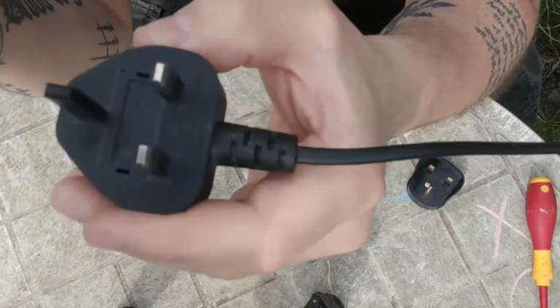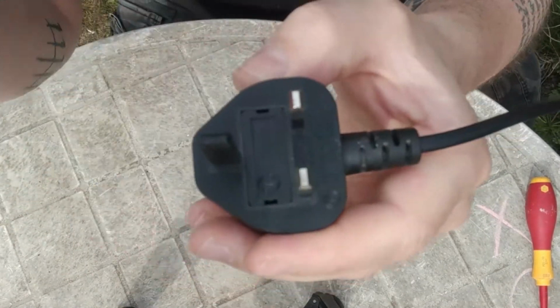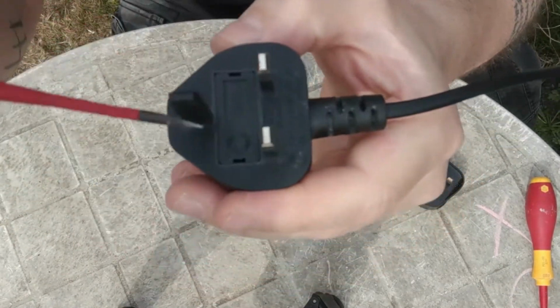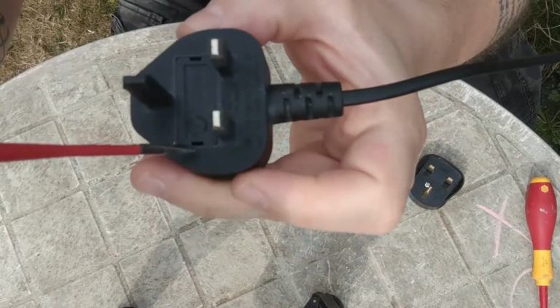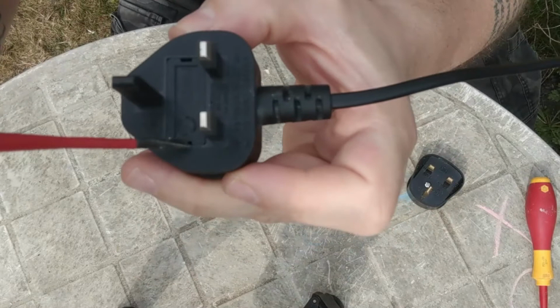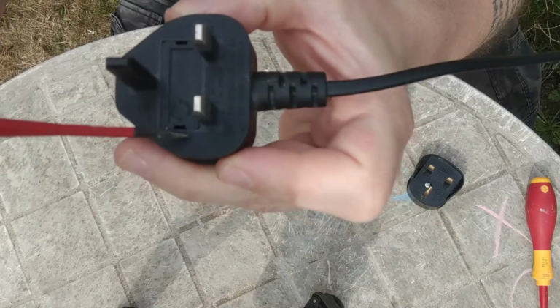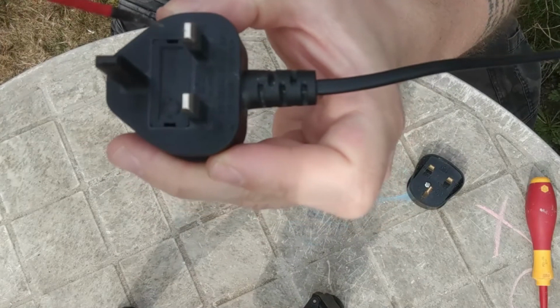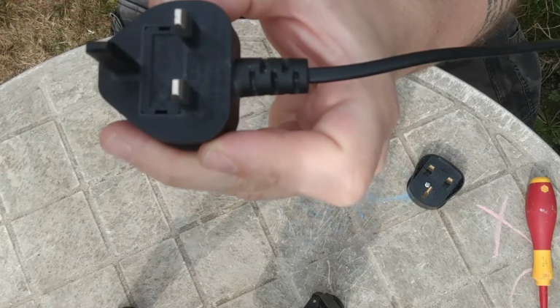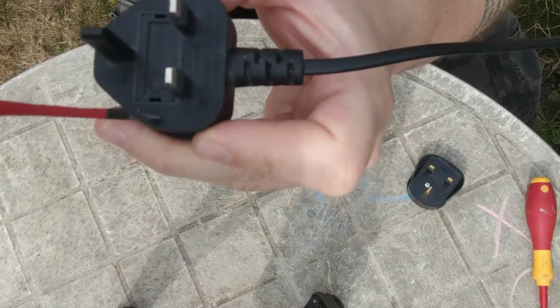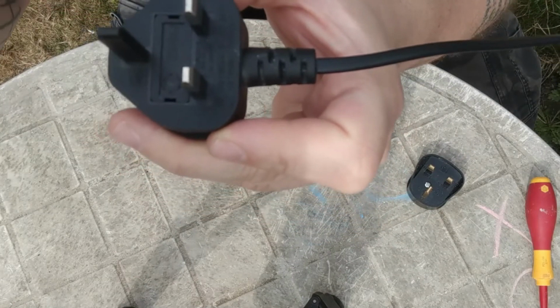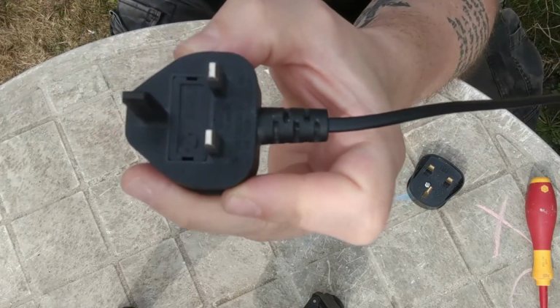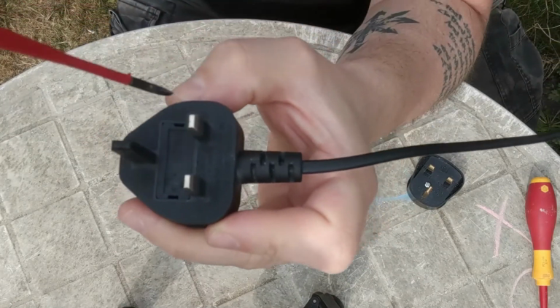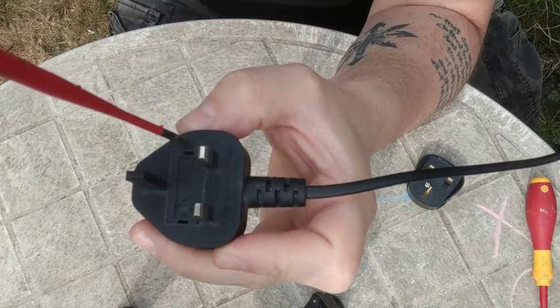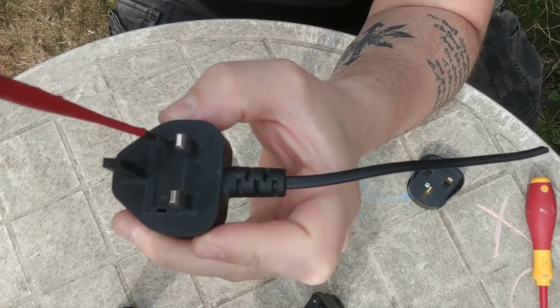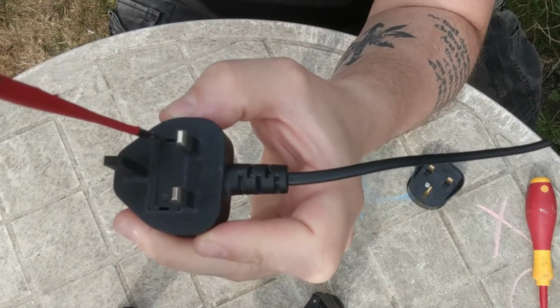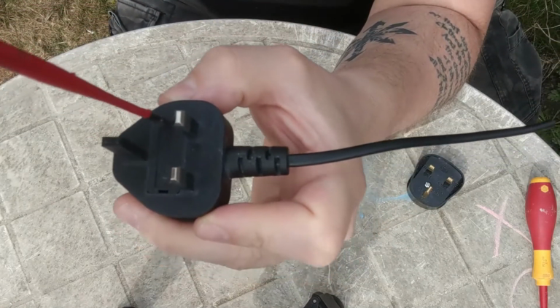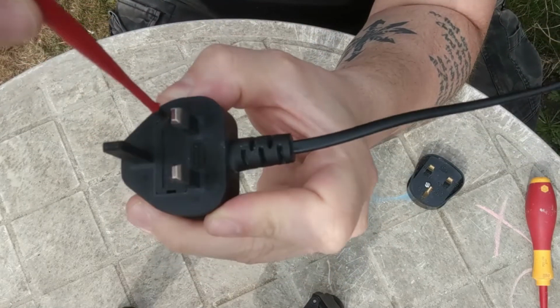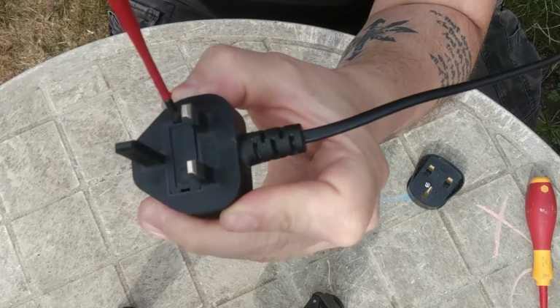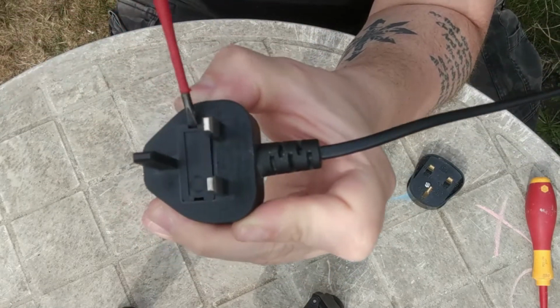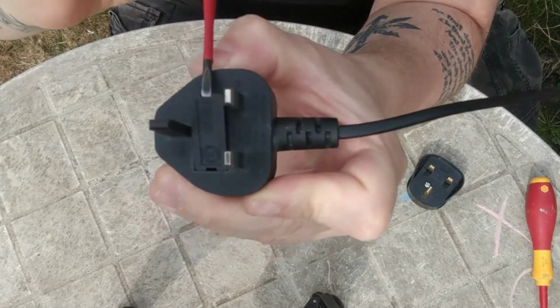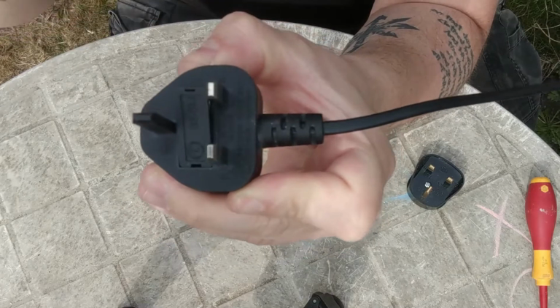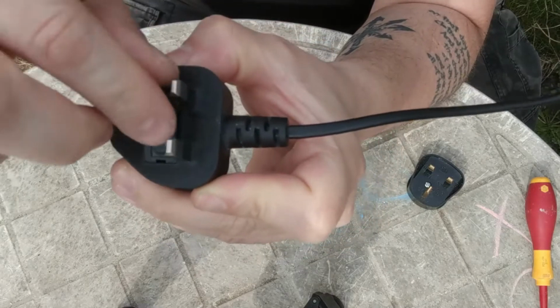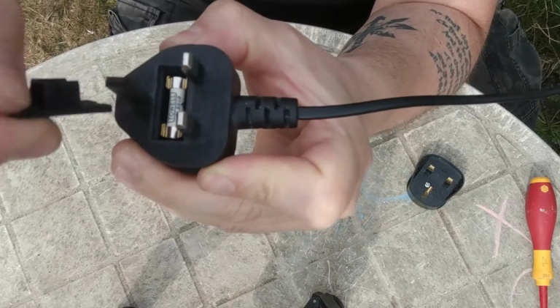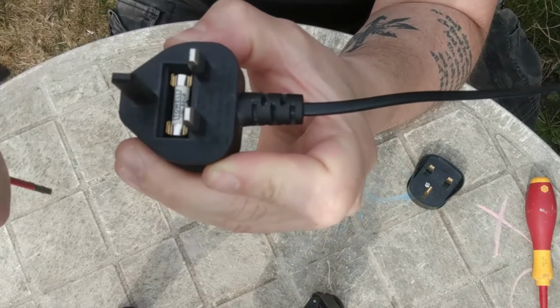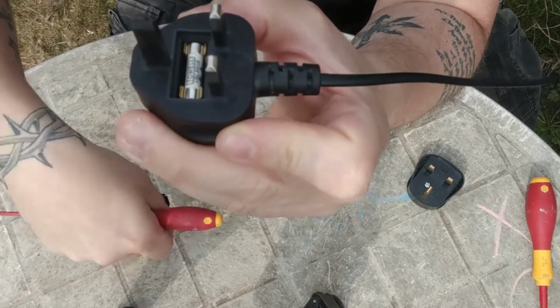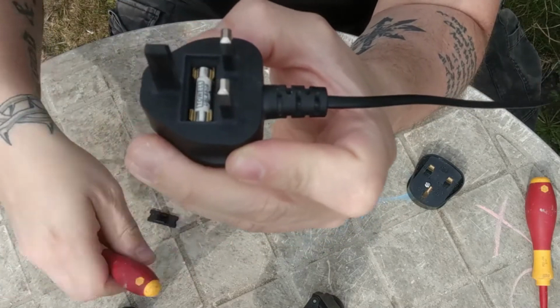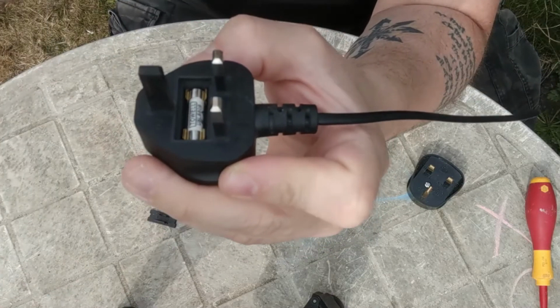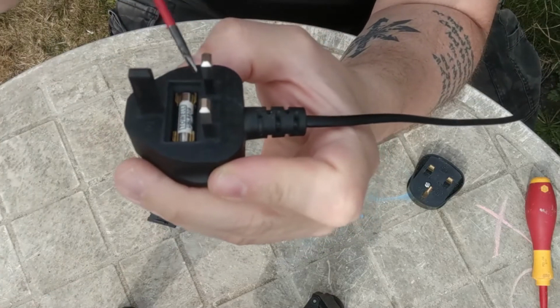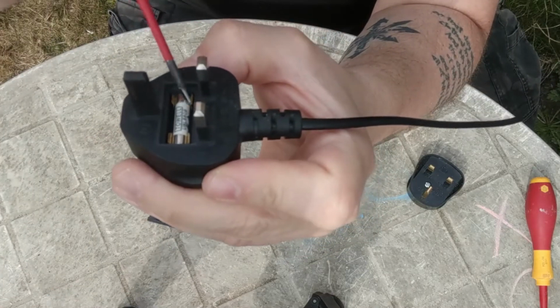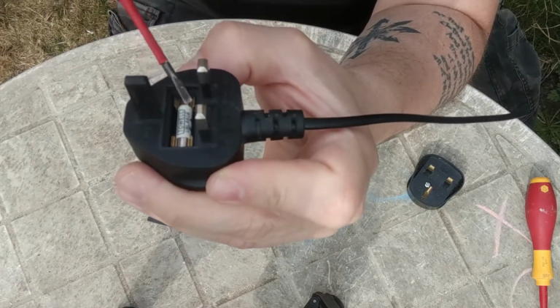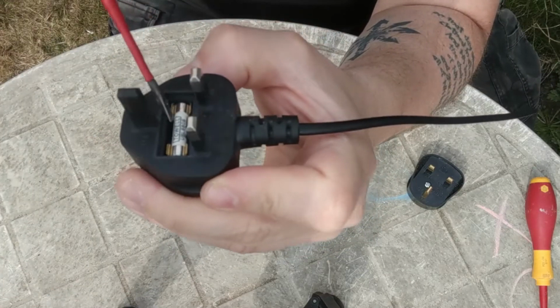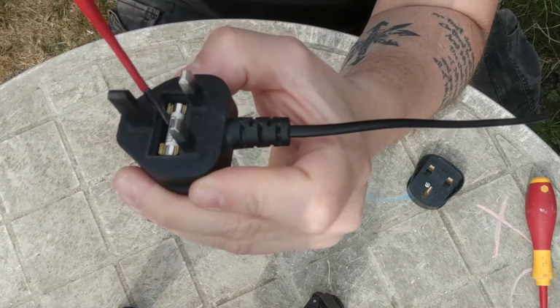As you can see, you have those two slots. With your thin screwdriver, you slot it in and push up. That comes out and there's the fuse.